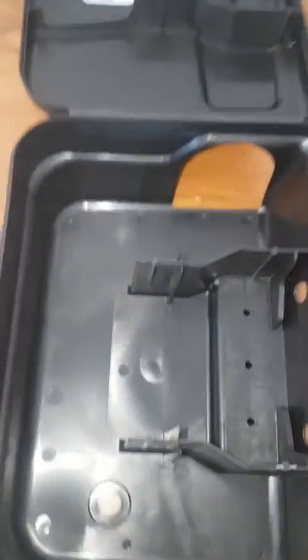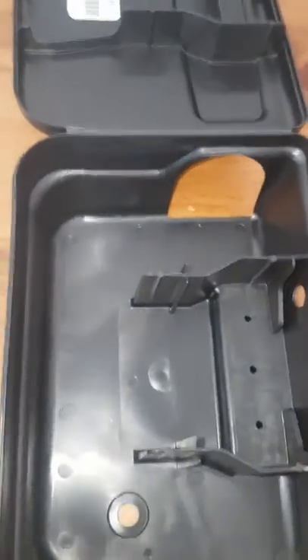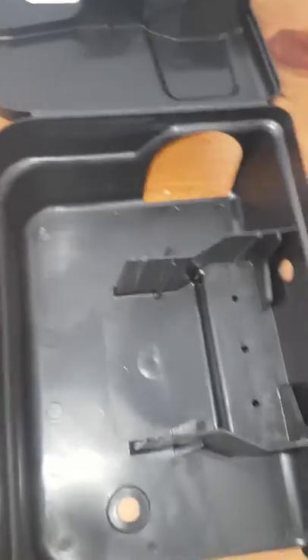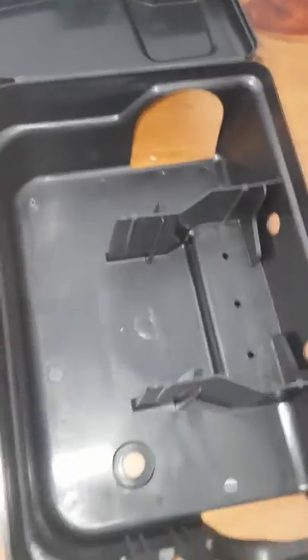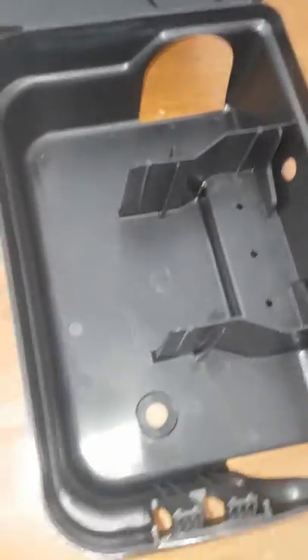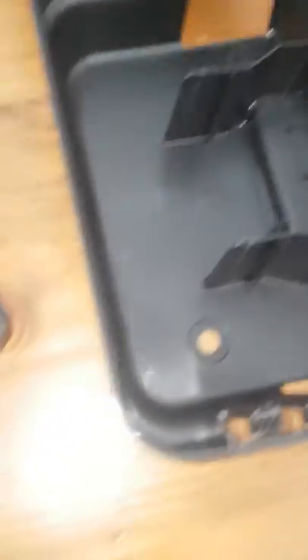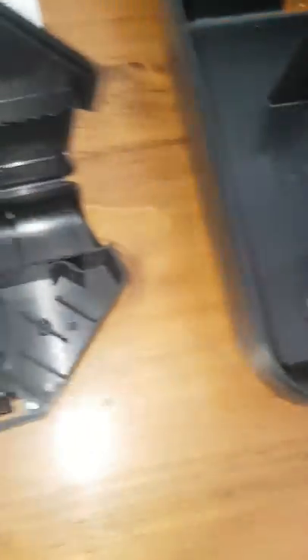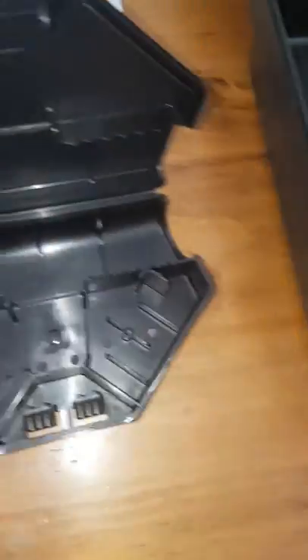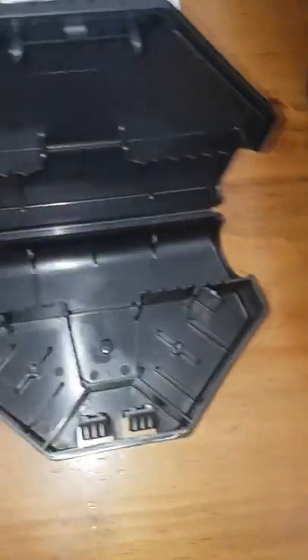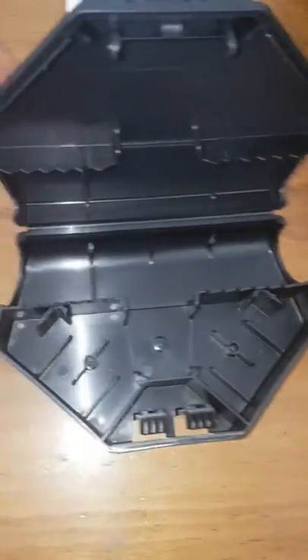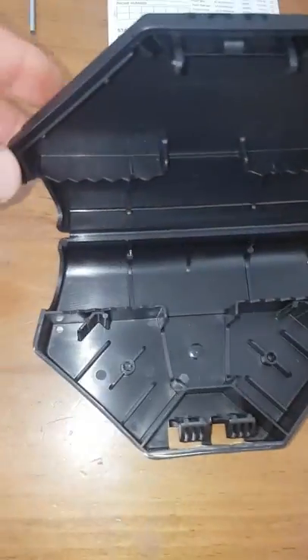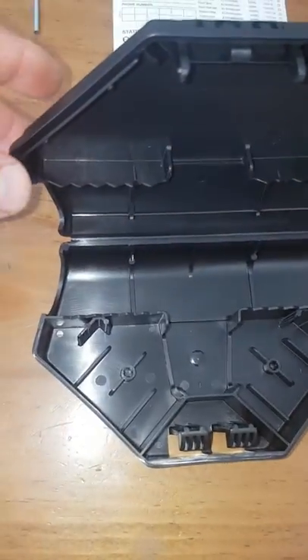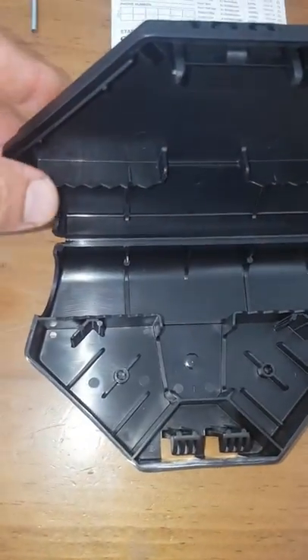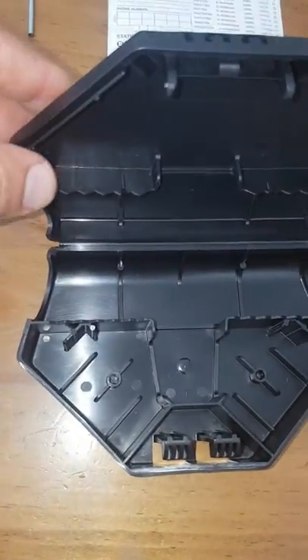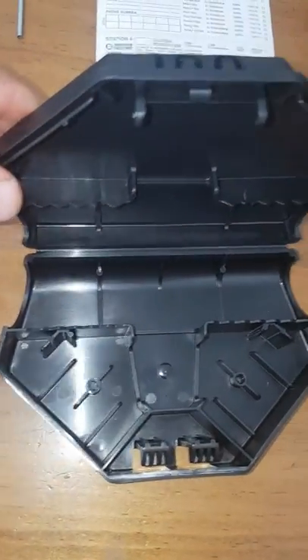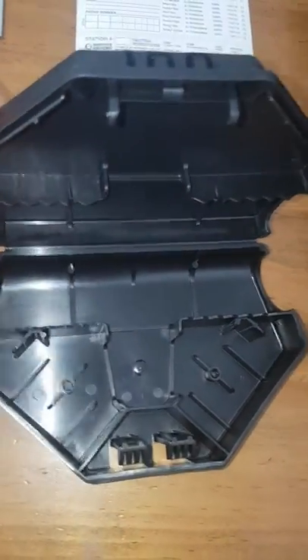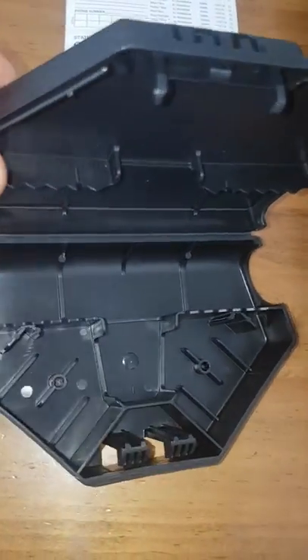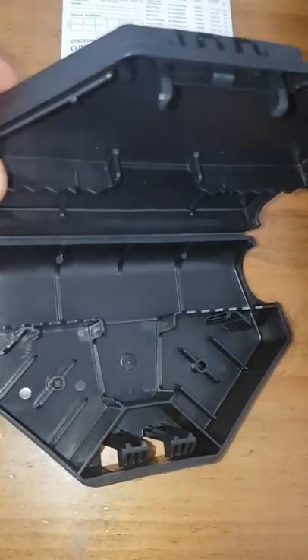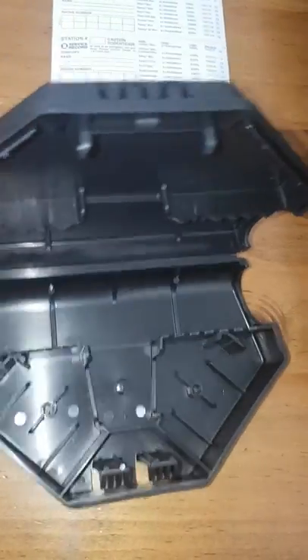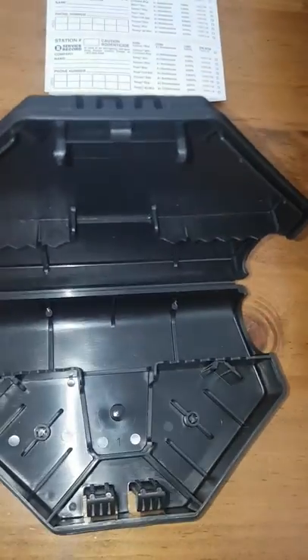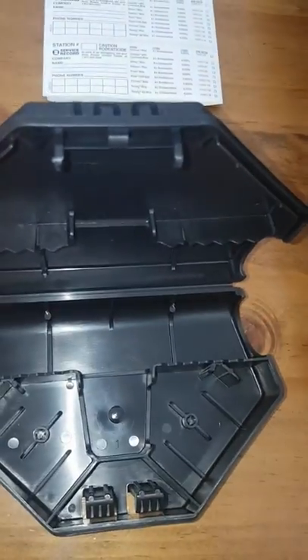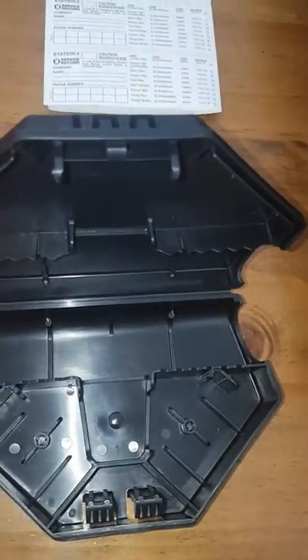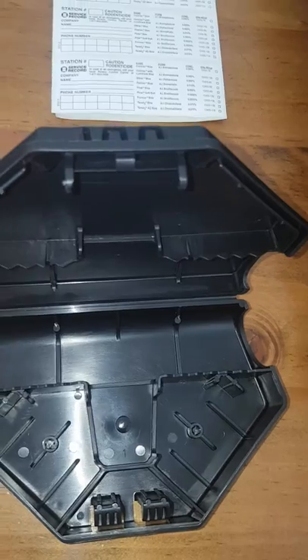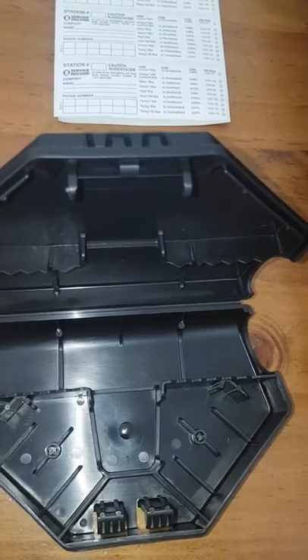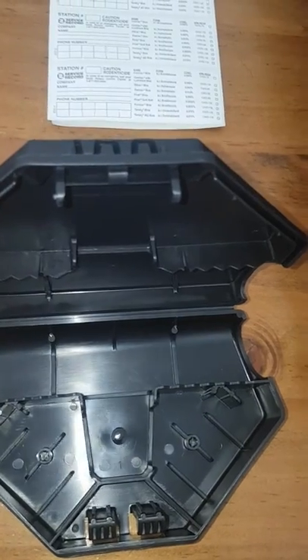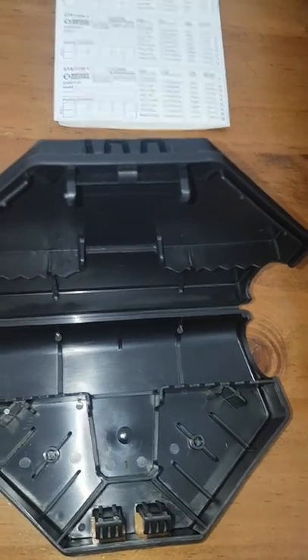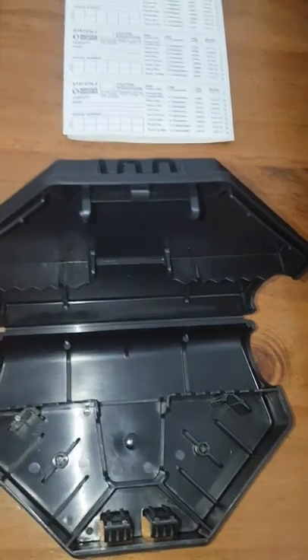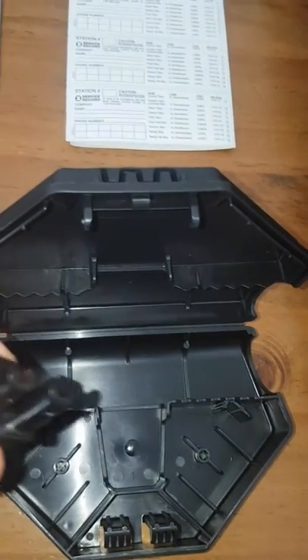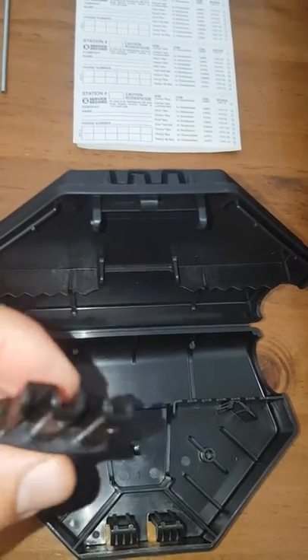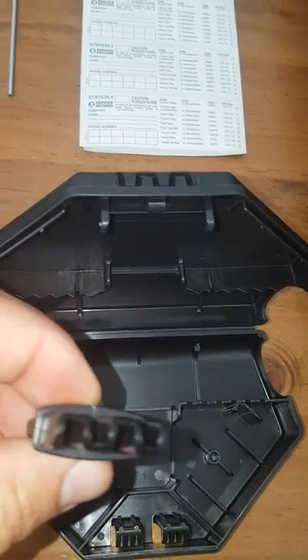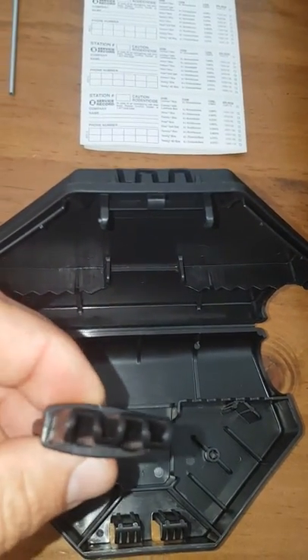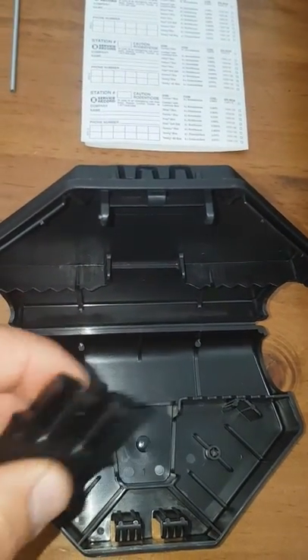We also have the smaller one for mice, which works in the same way — it also only opens with the key.